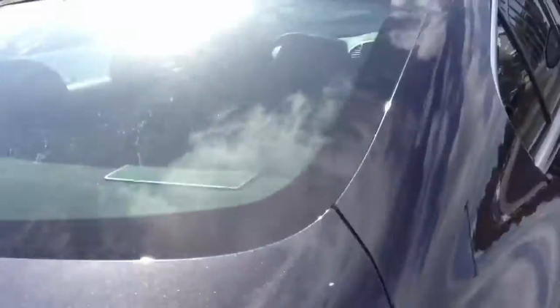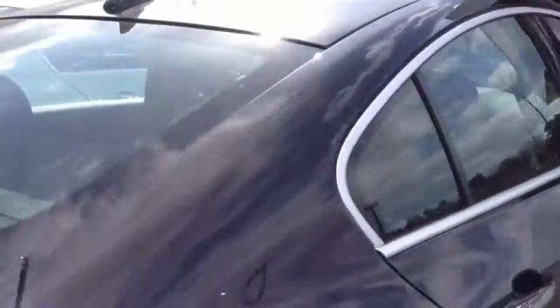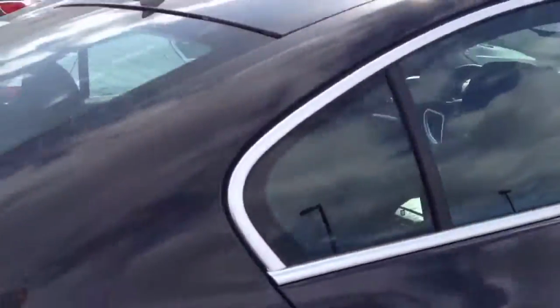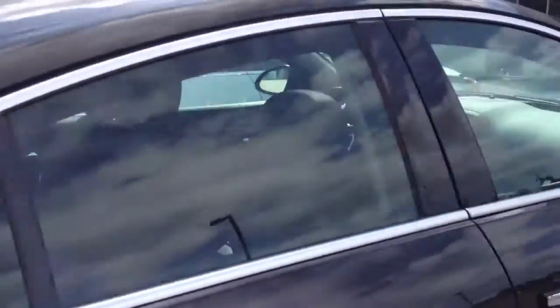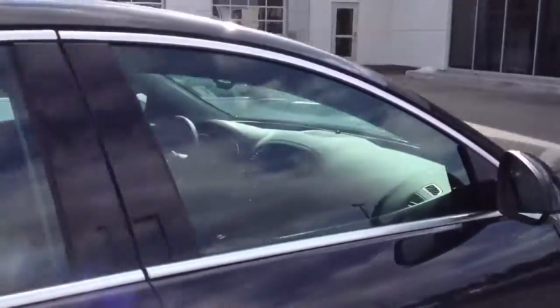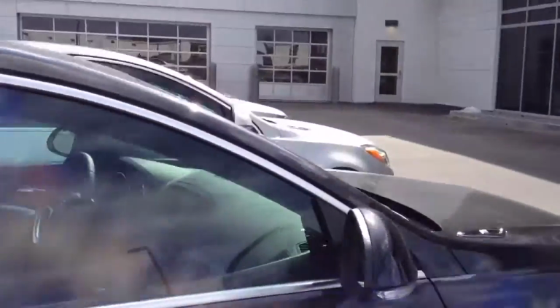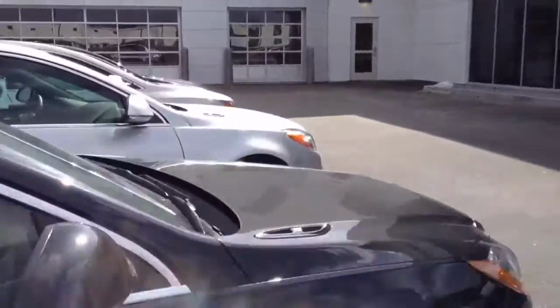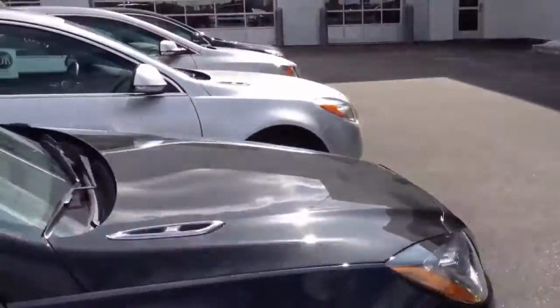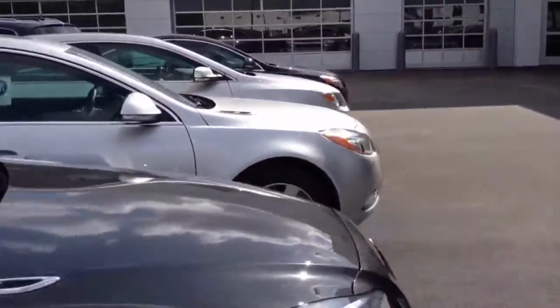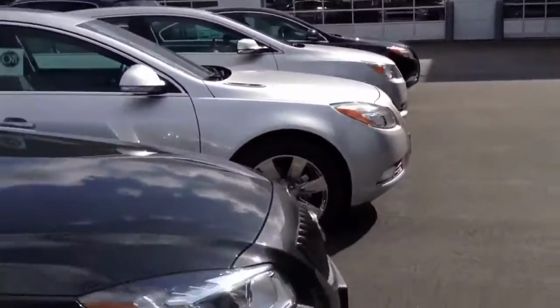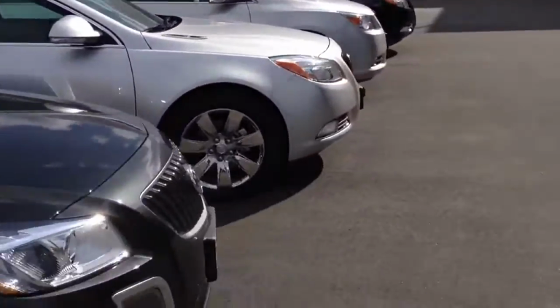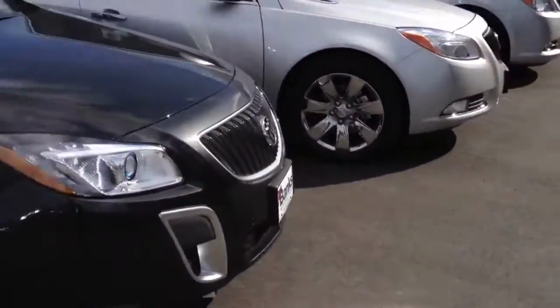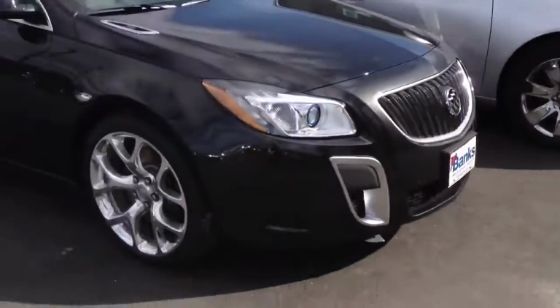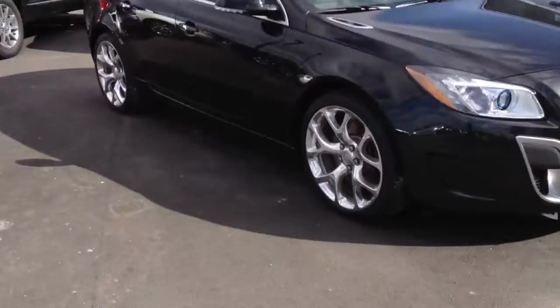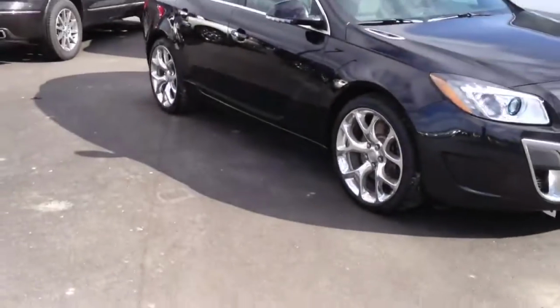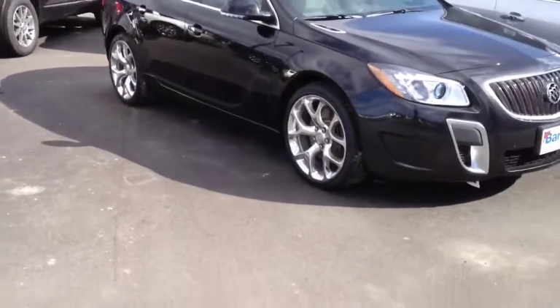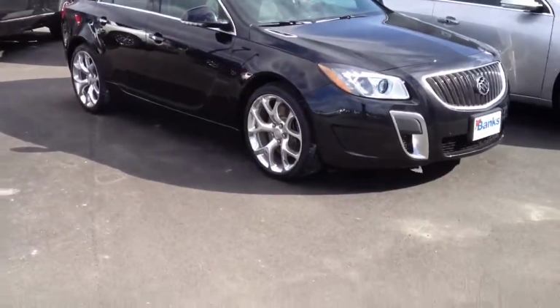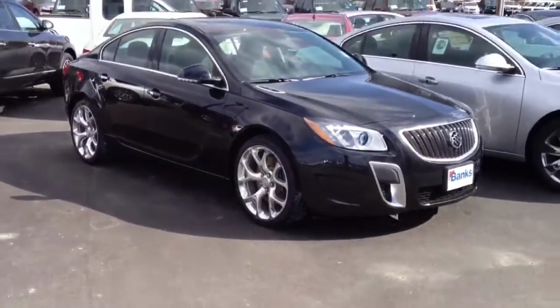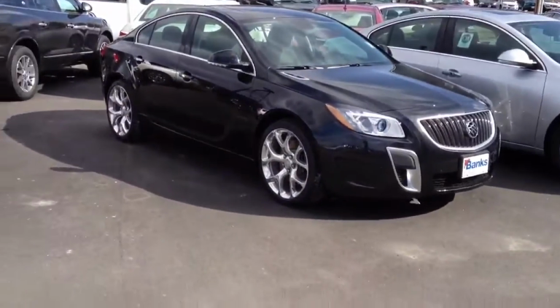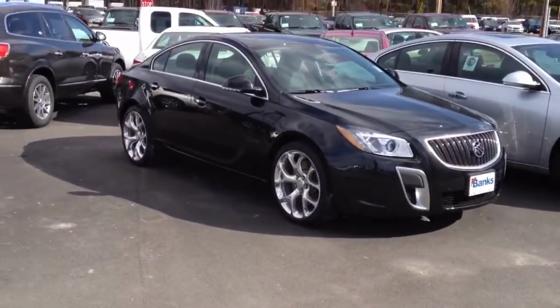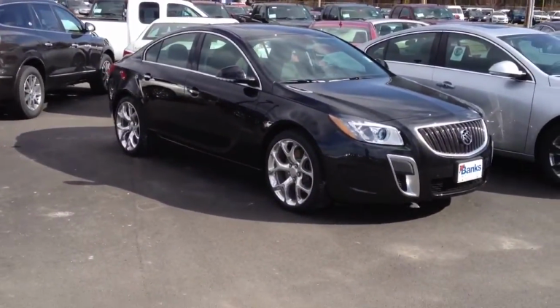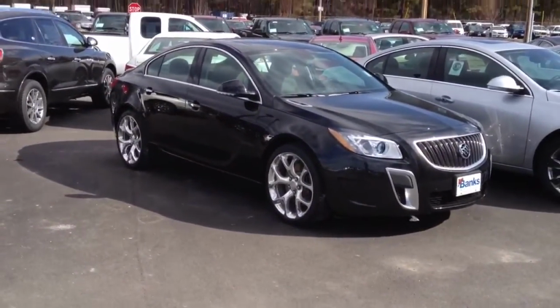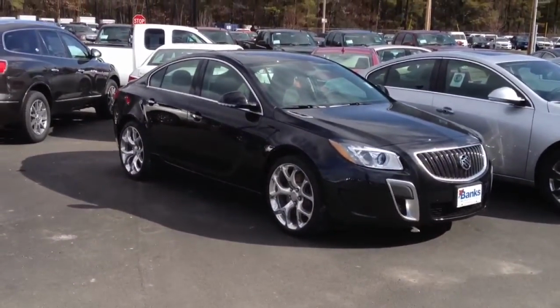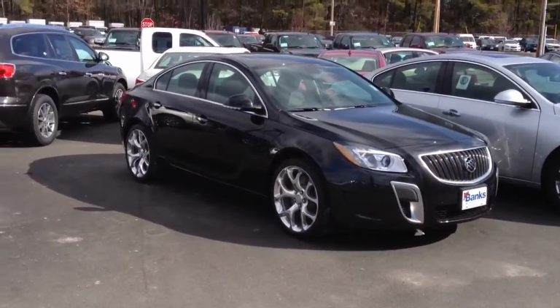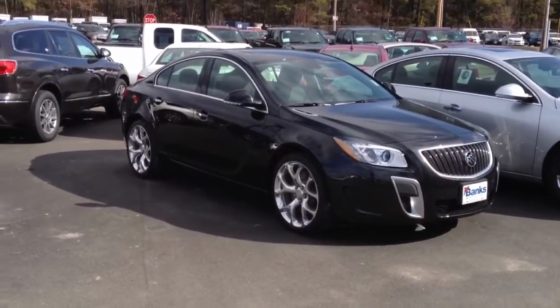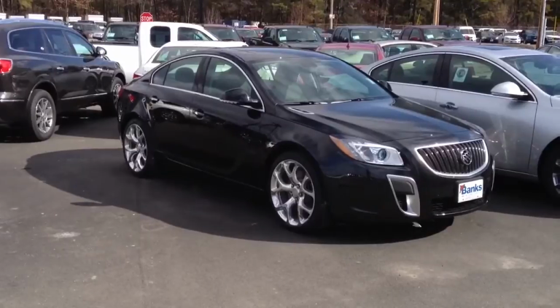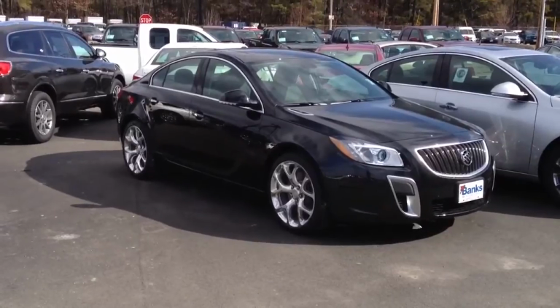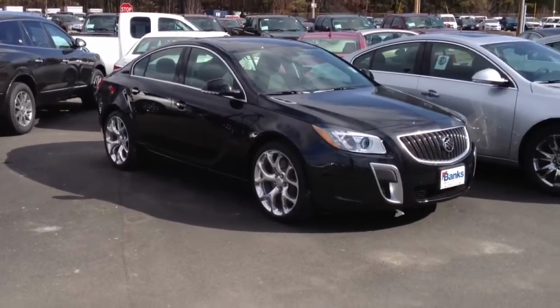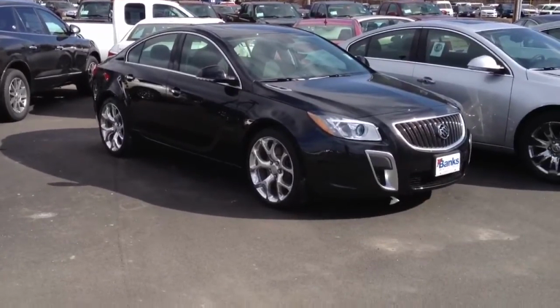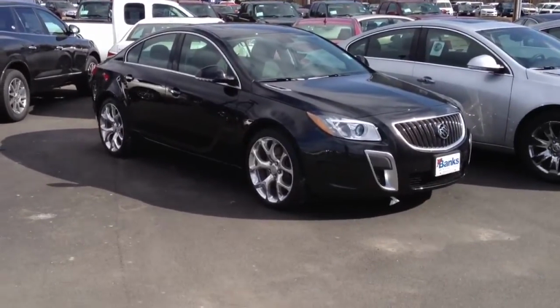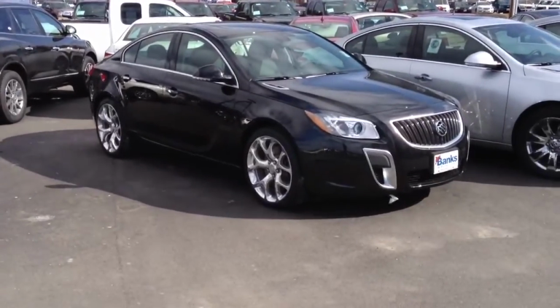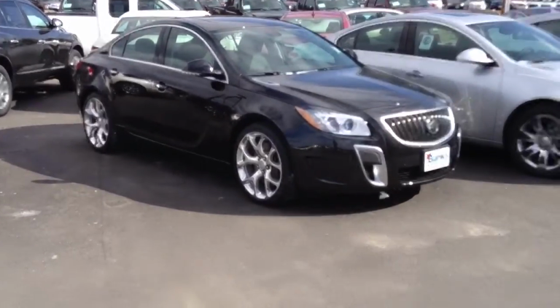So I'll show you guys another shot from the front. I think this is a really cool car from Buick. I have yet to drive one, but hopefully one day I will be able to.